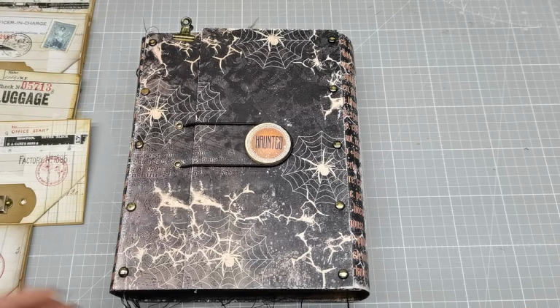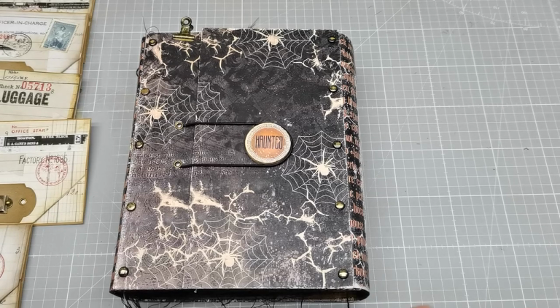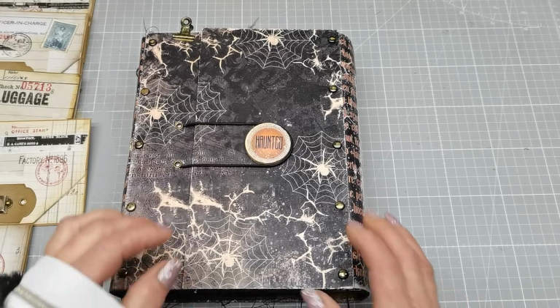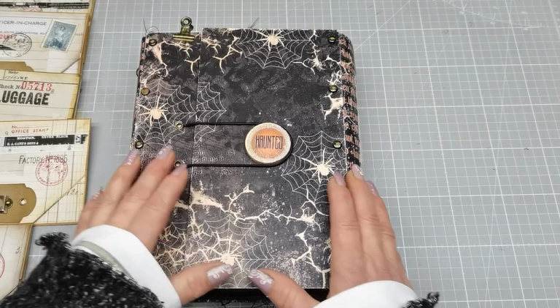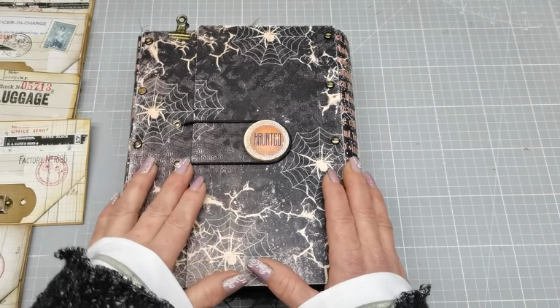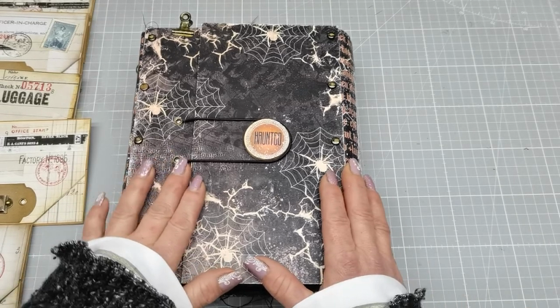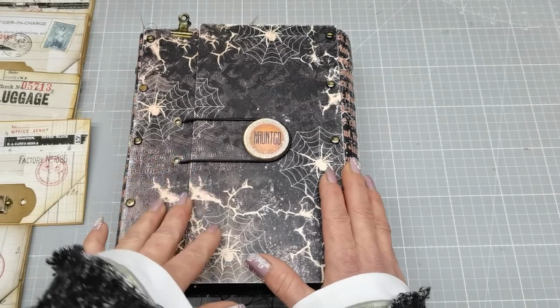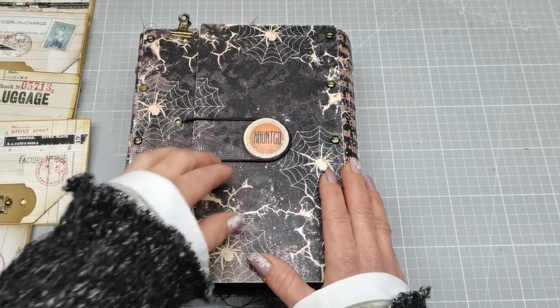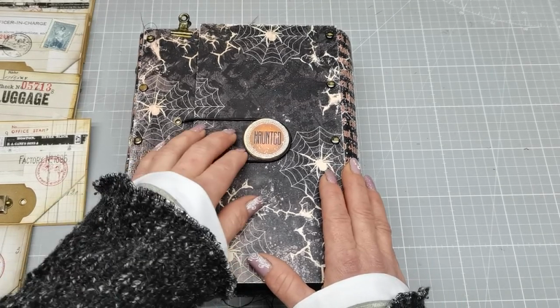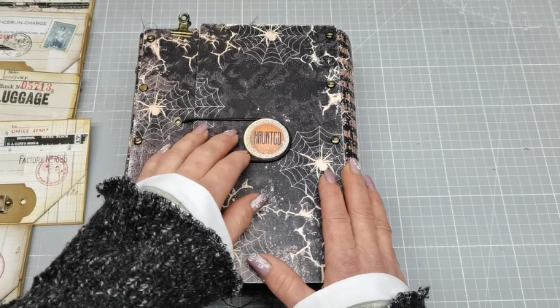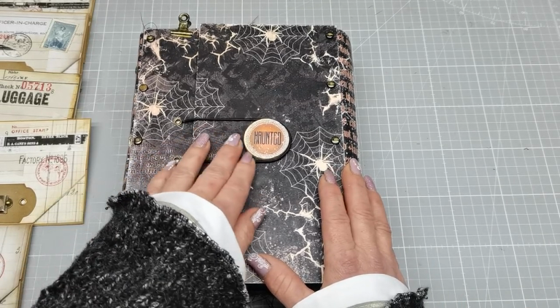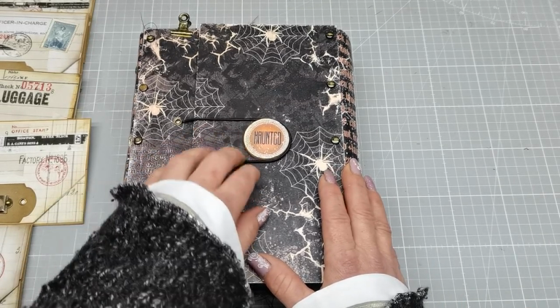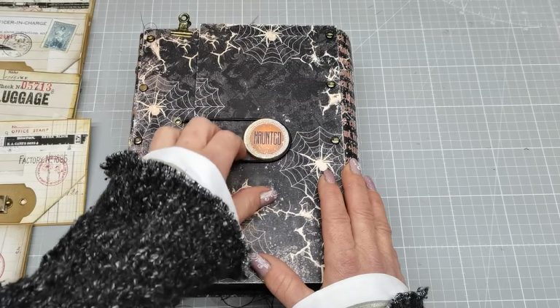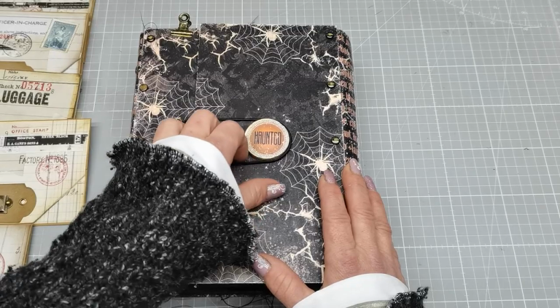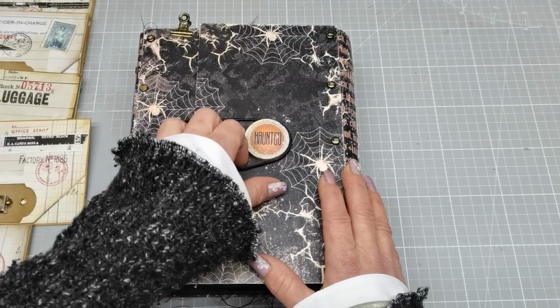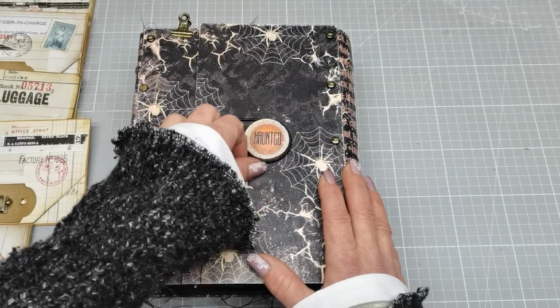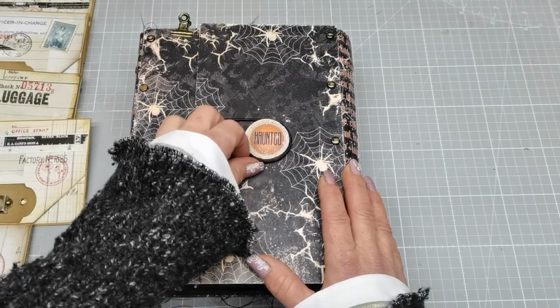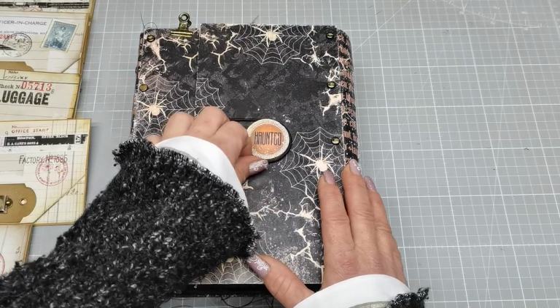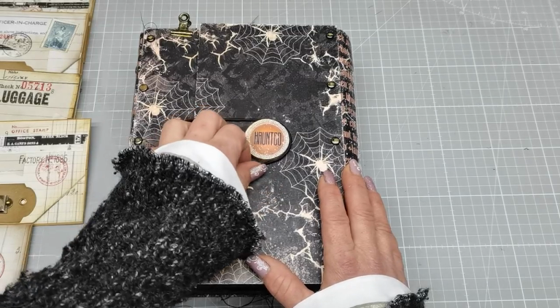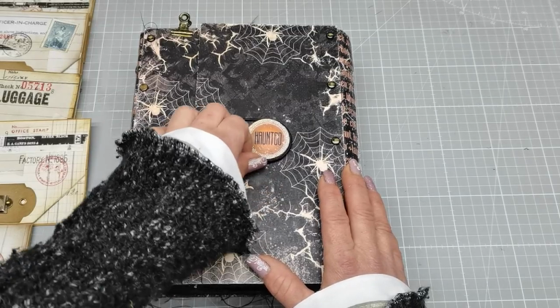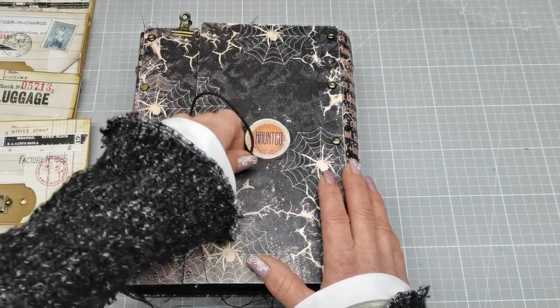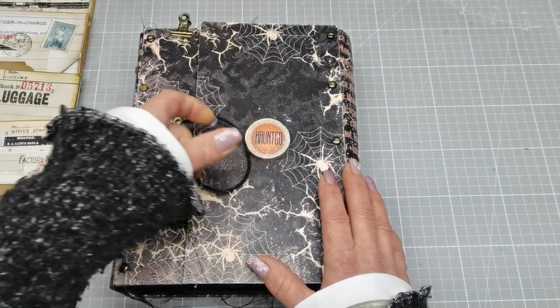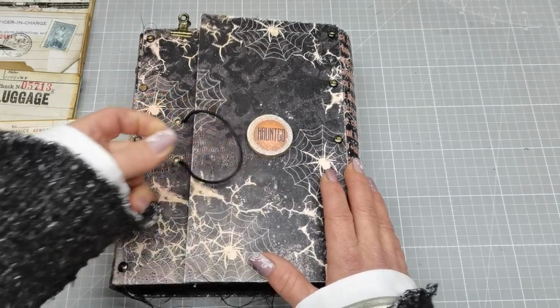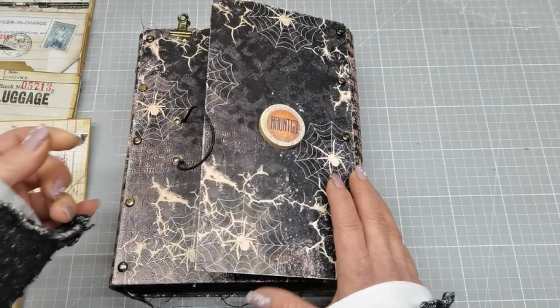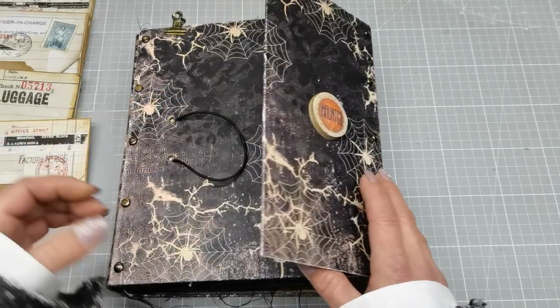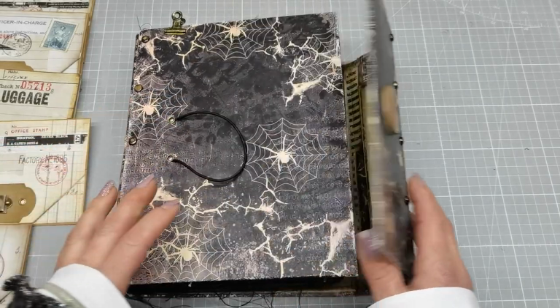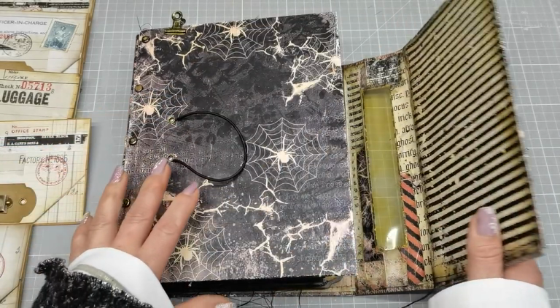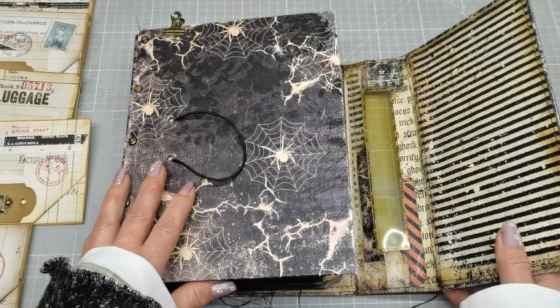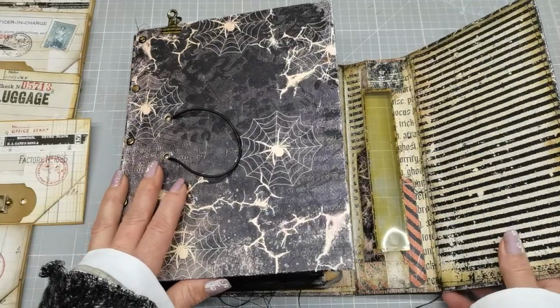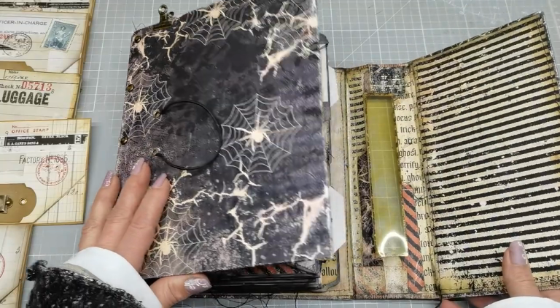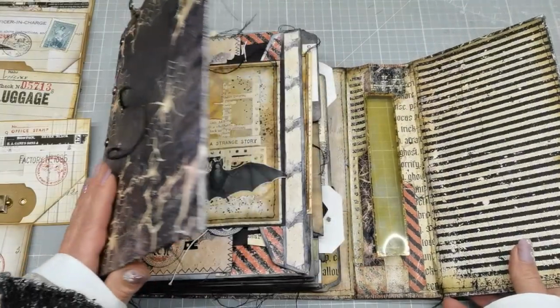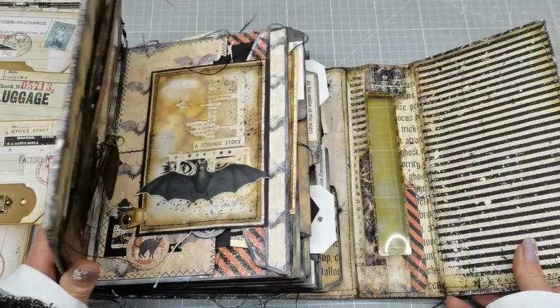Hello everybody, welcome to my channel. It's Eva from Bohemian Crafting. Happy Halloween to everyone. Today I'm coming to share with you a Halloween project.